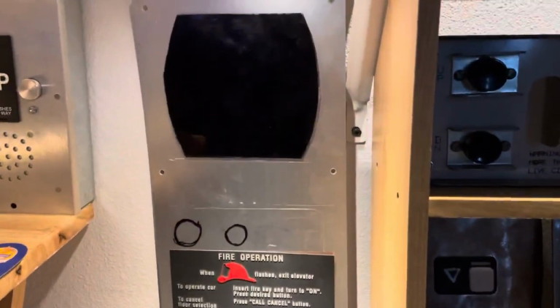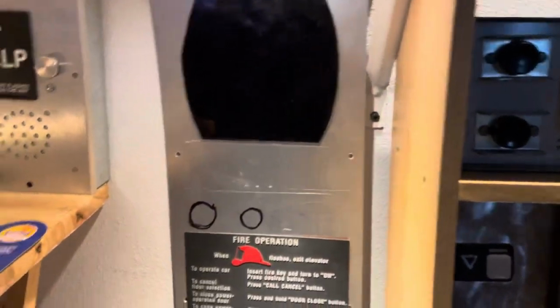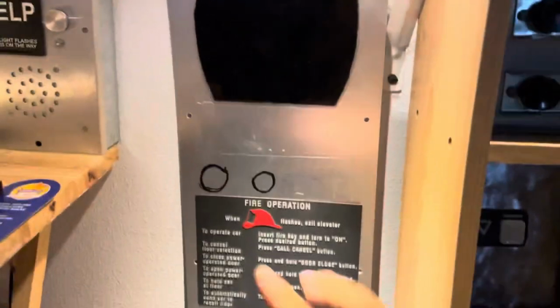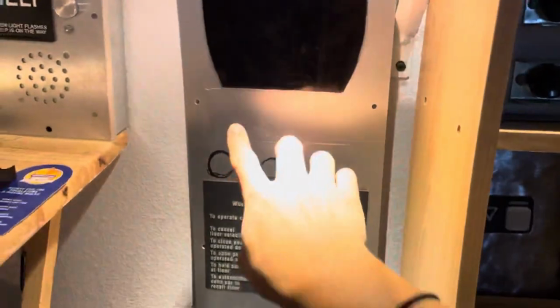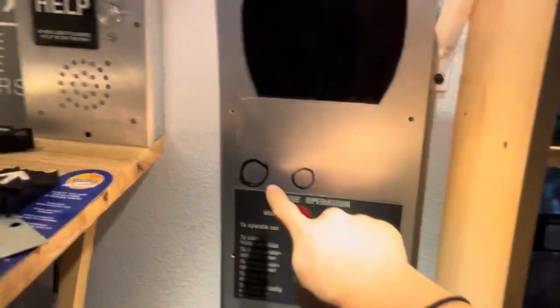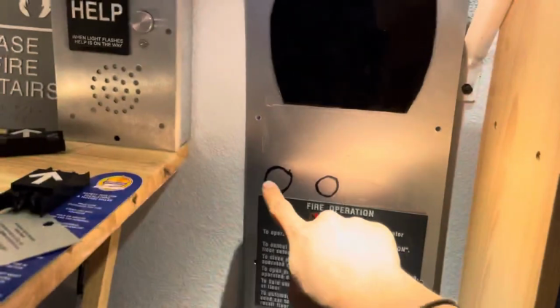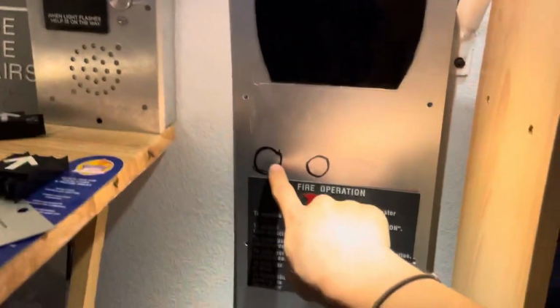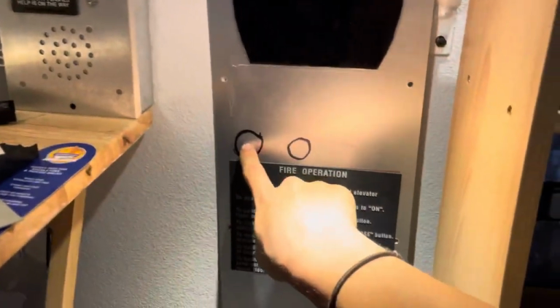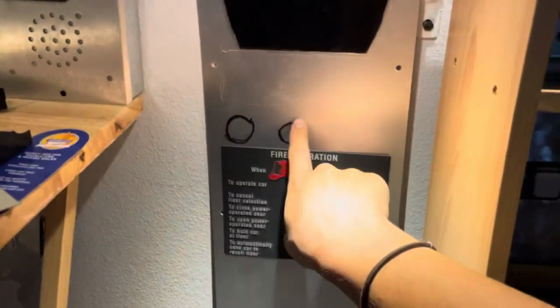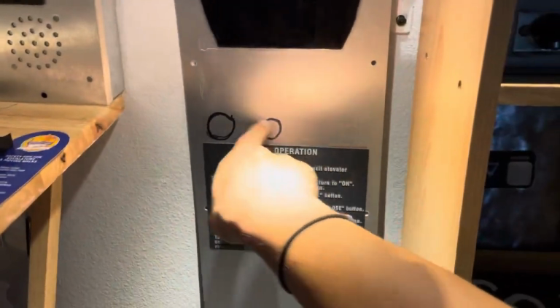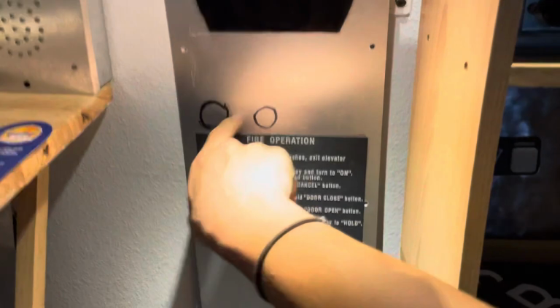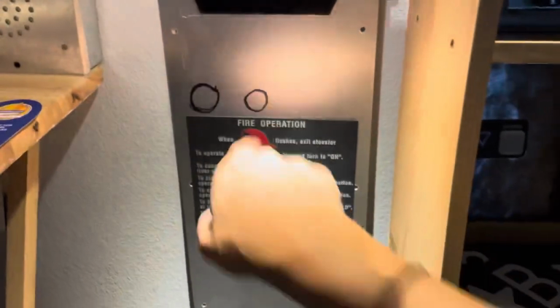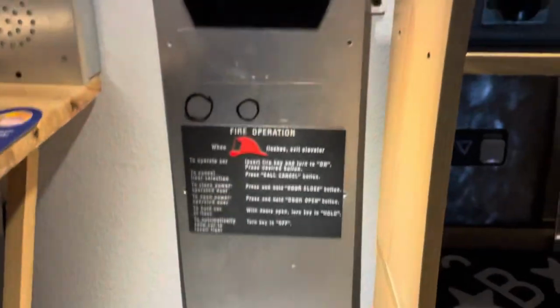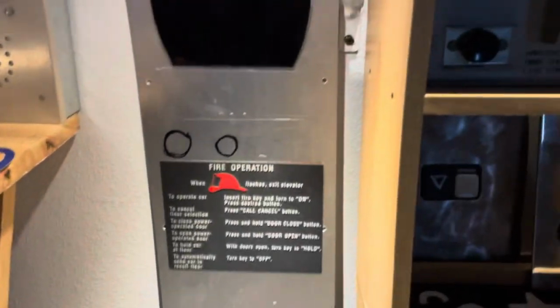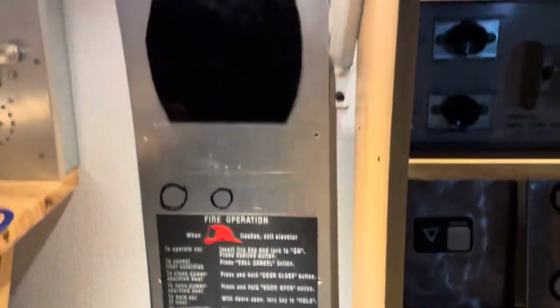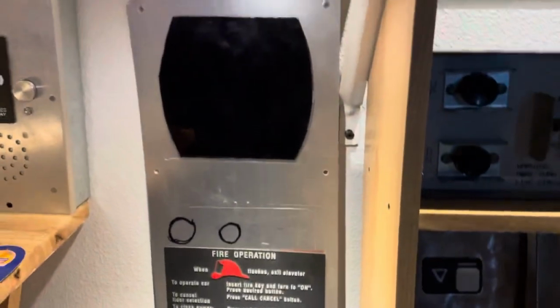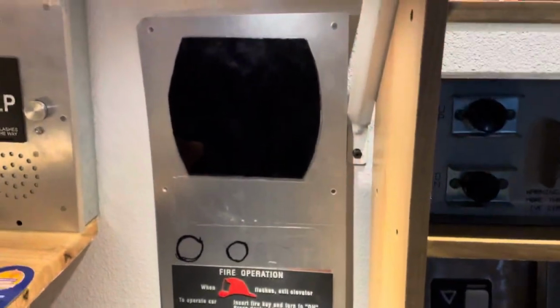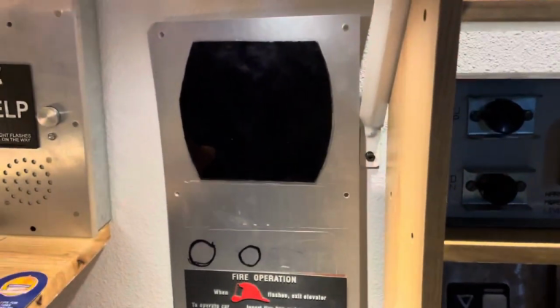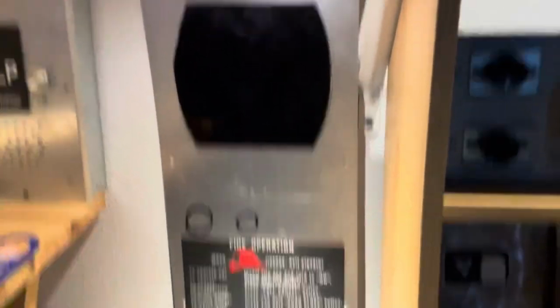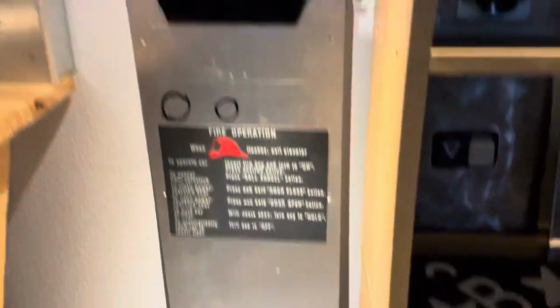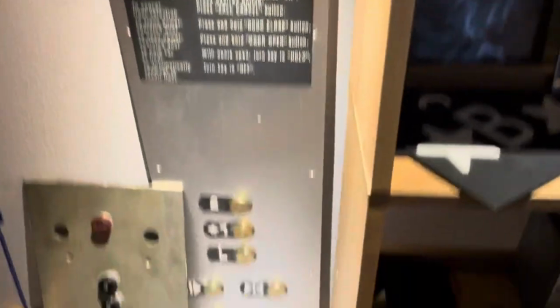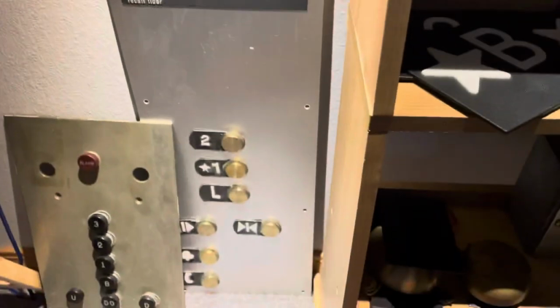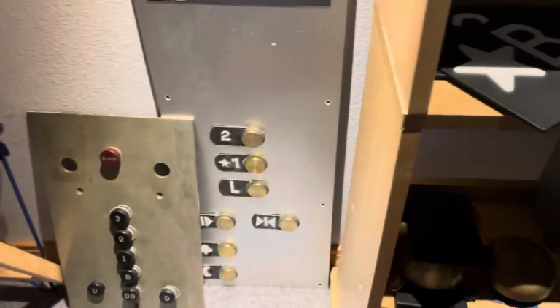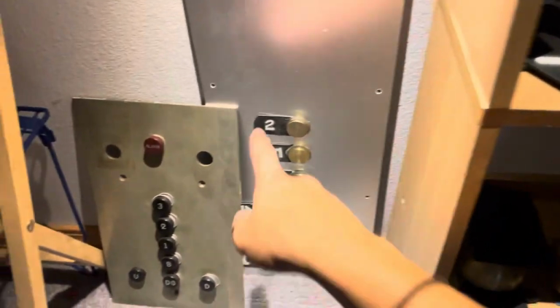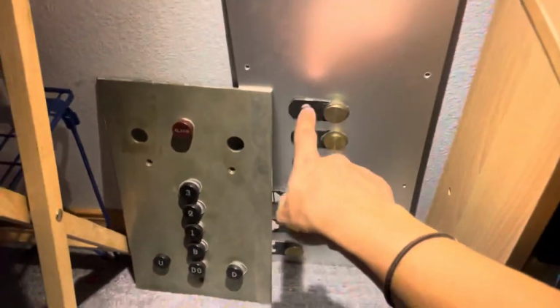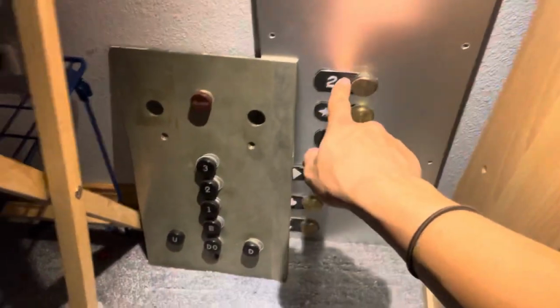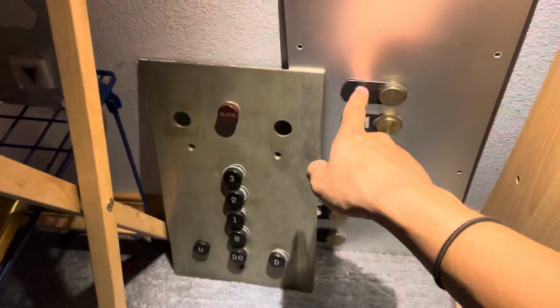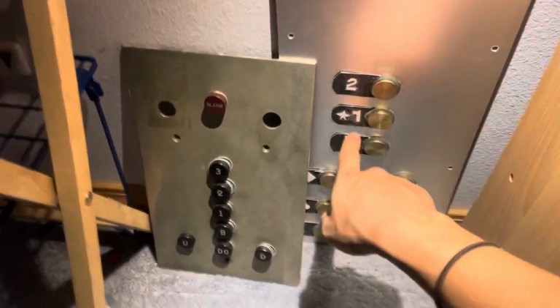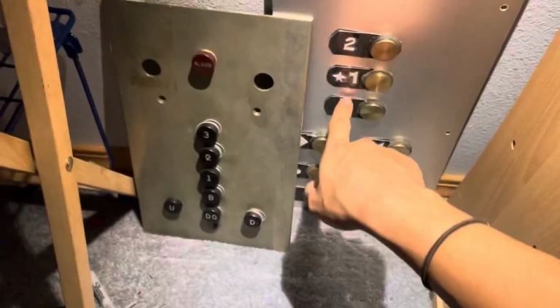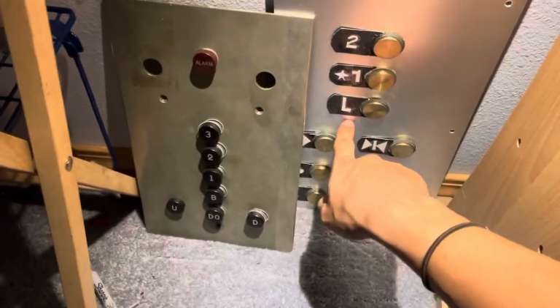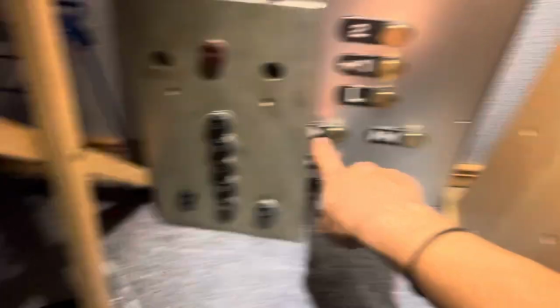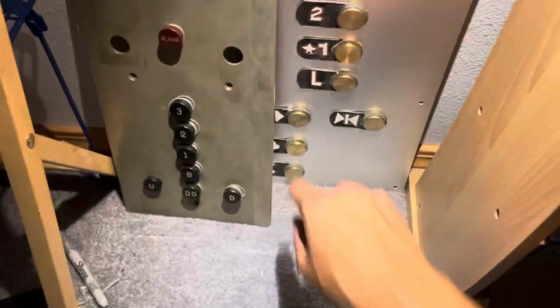I drew those on there because I was originally going to cut something for it and then I changed my mind. Here's the indicator, and it didn't have any braille on it so I had to make some braille for it.